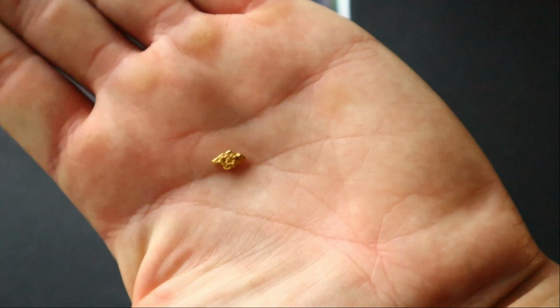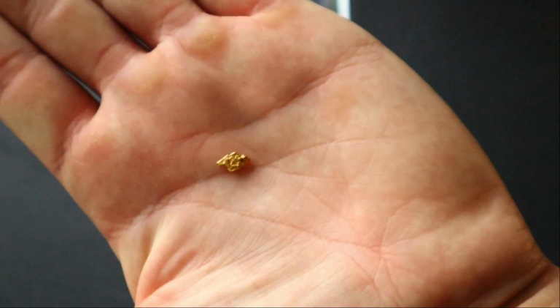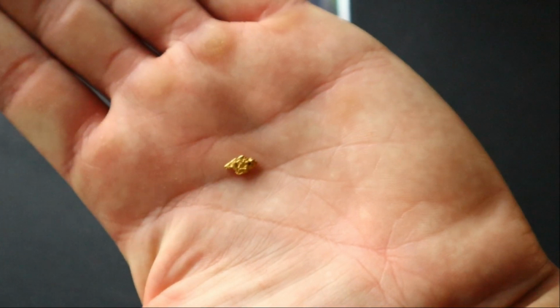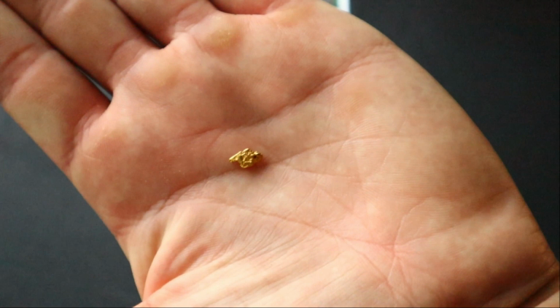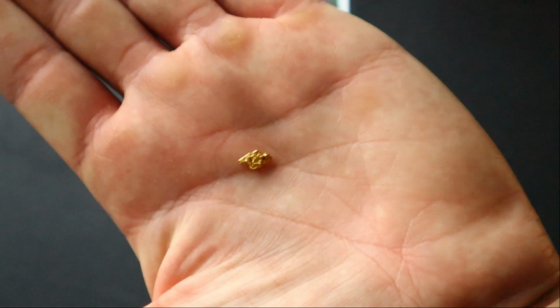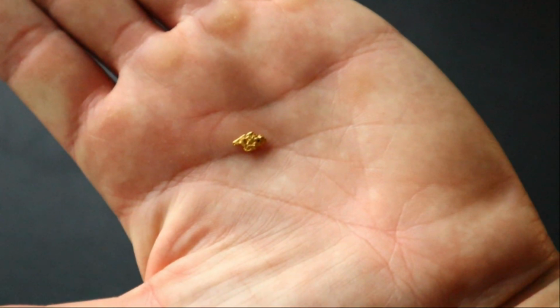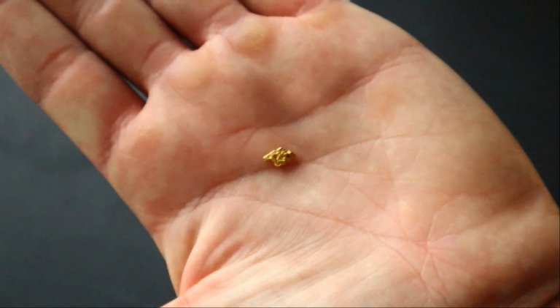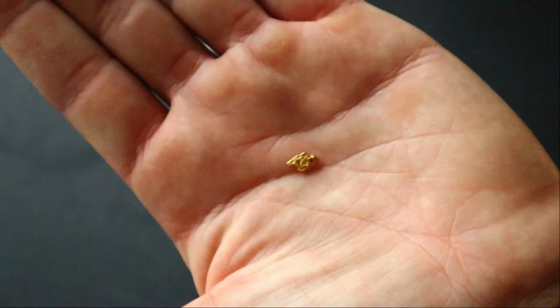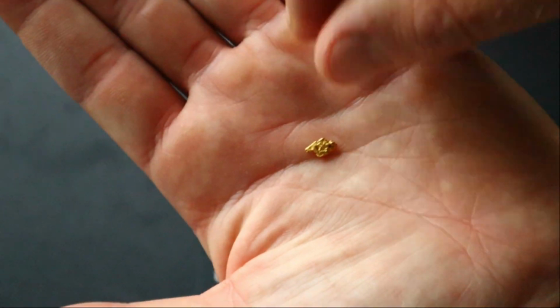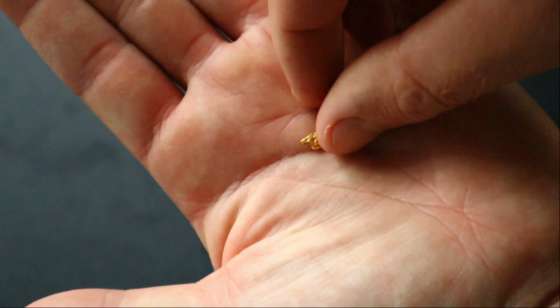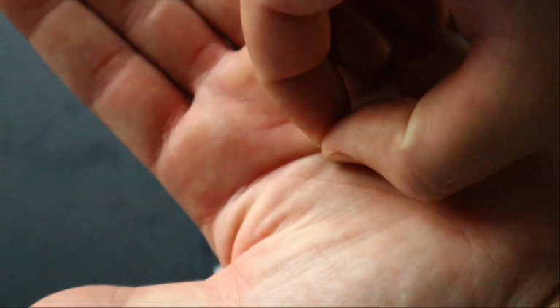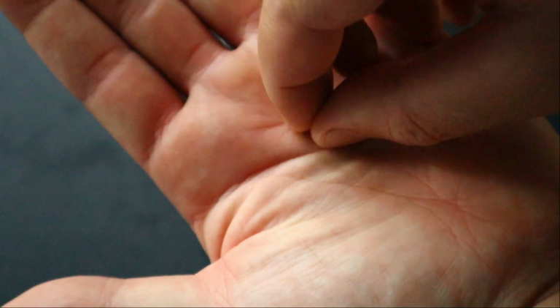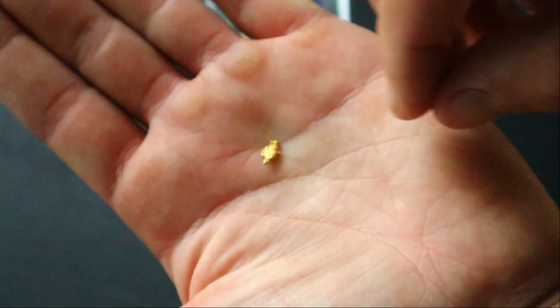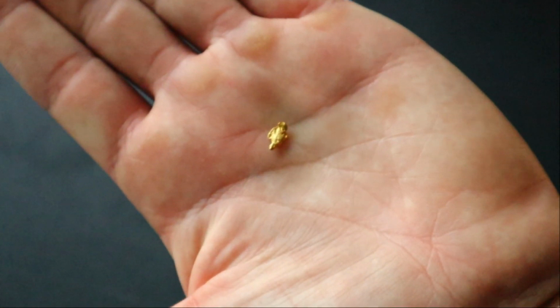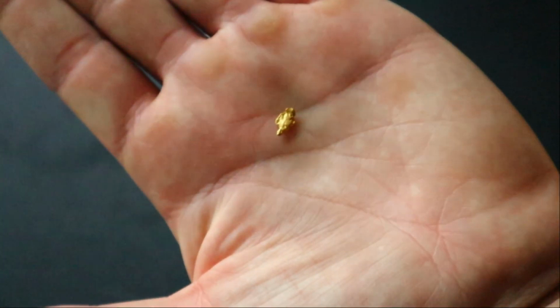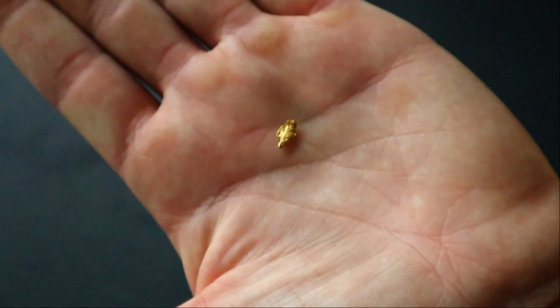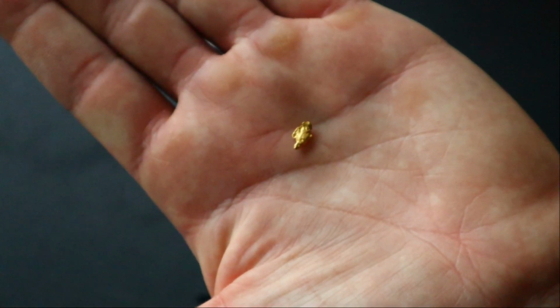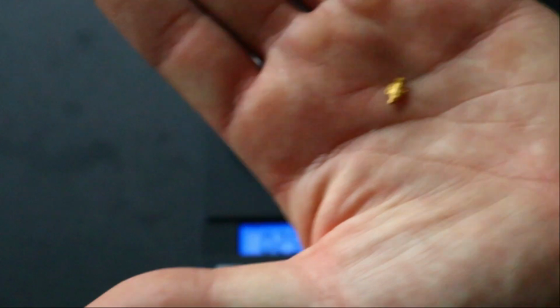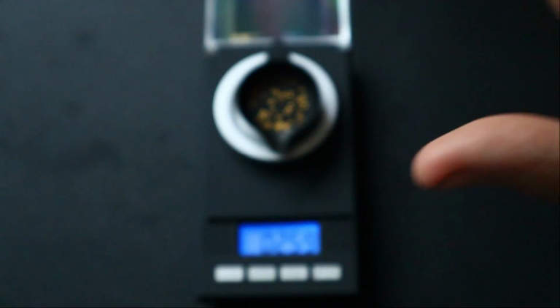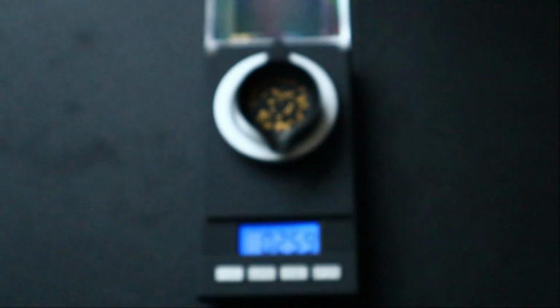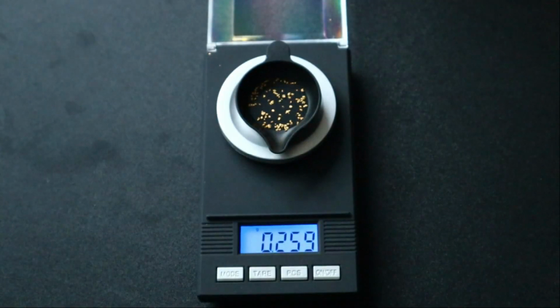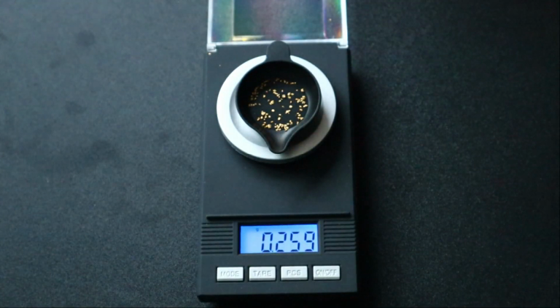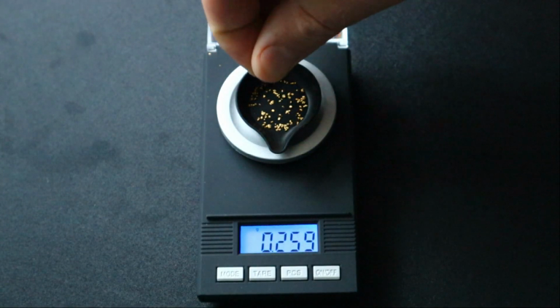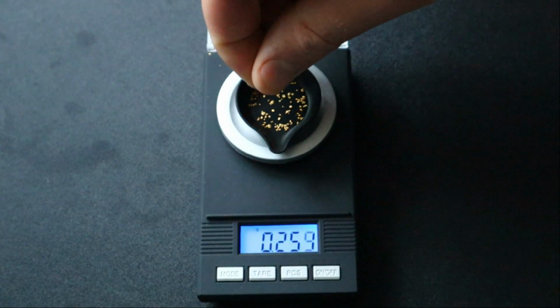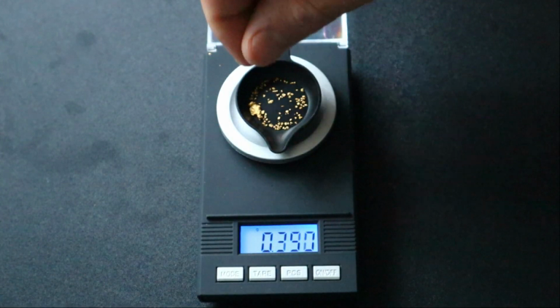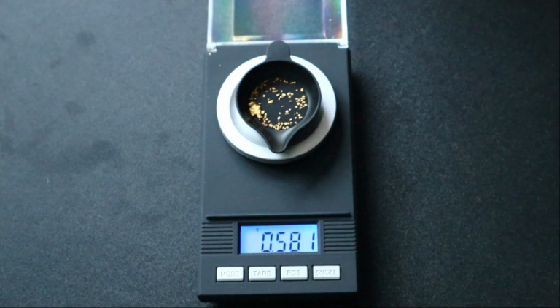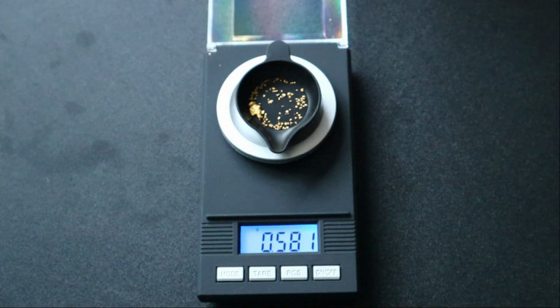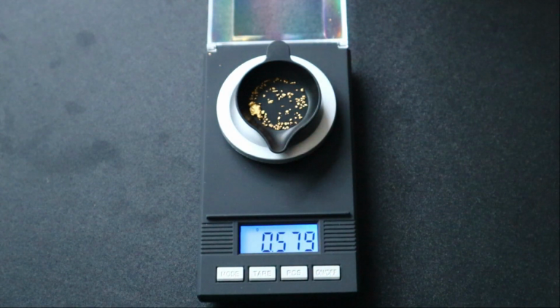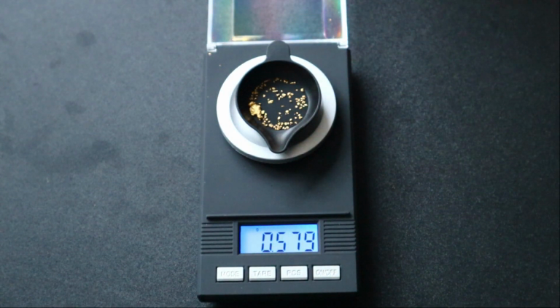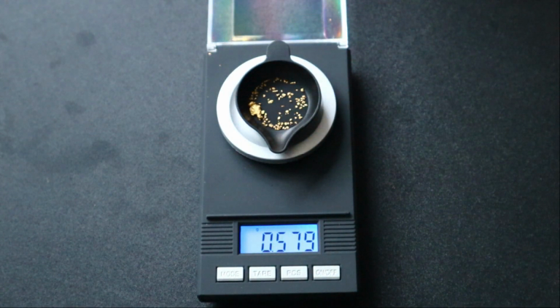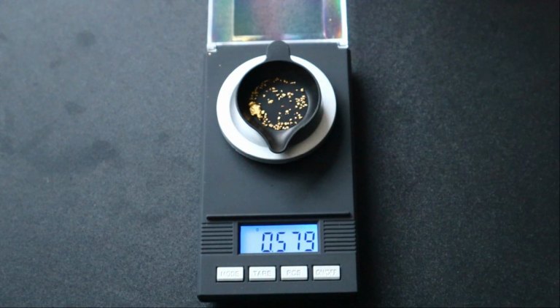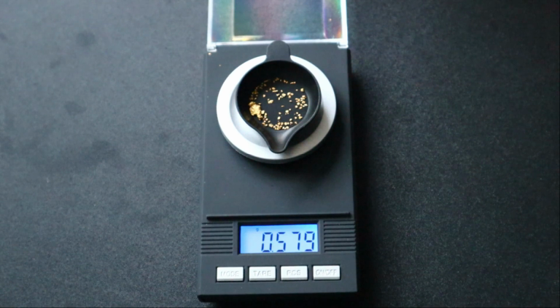Then we're going to add this amazing little nugget that's donated by Aaron. This should weigh around 0.32 grams. In total that comes to 0.579 grams.